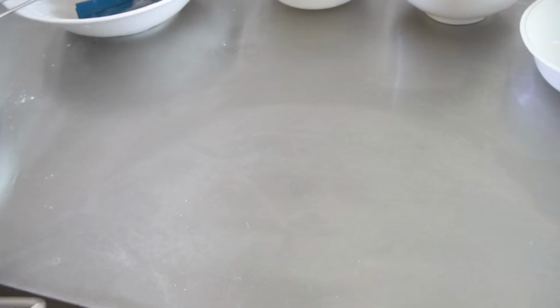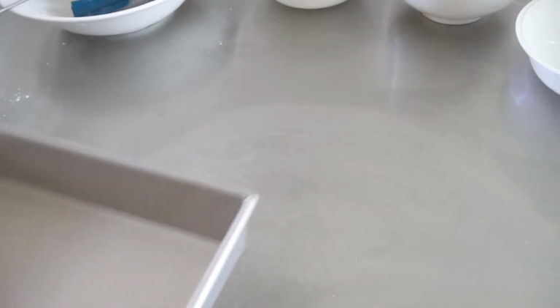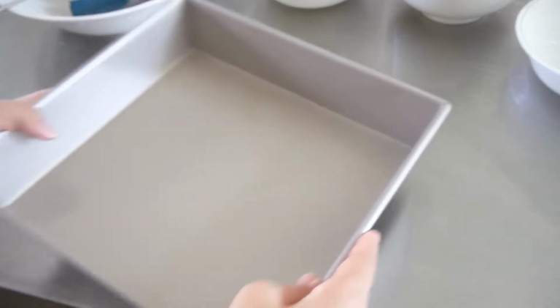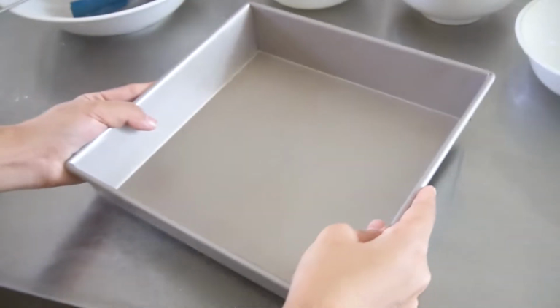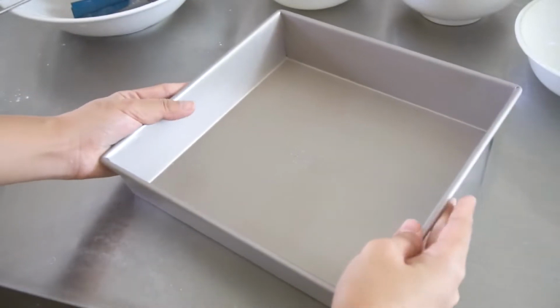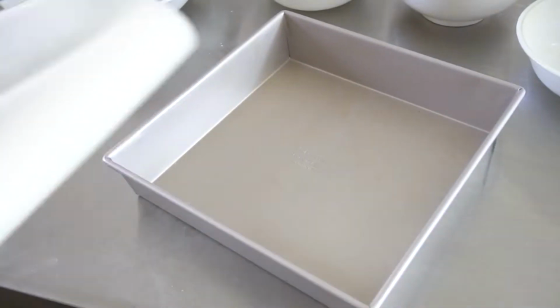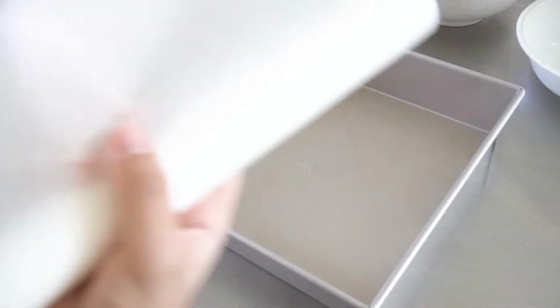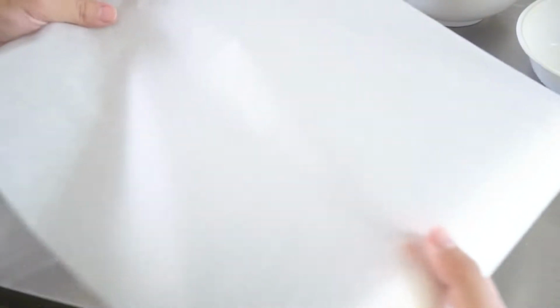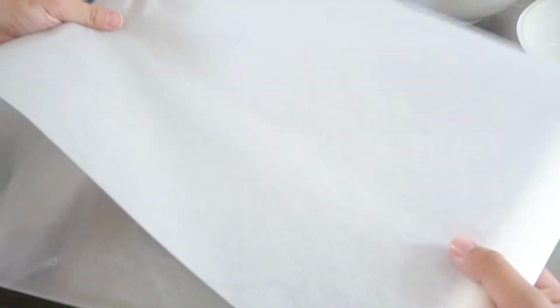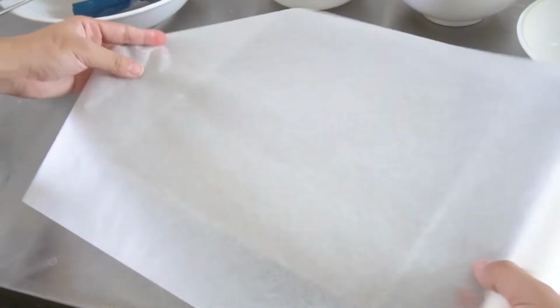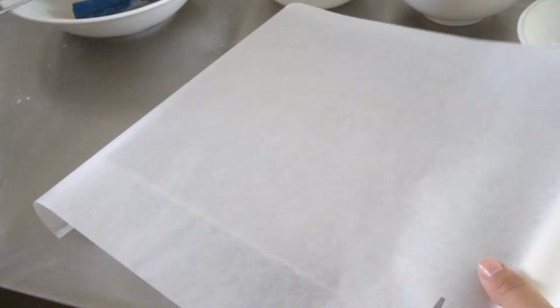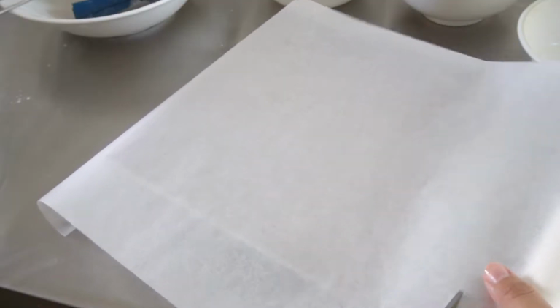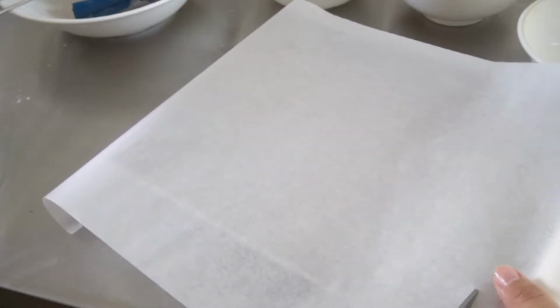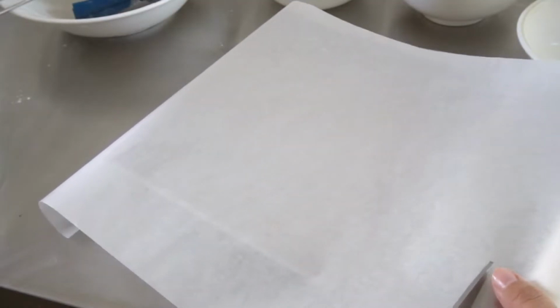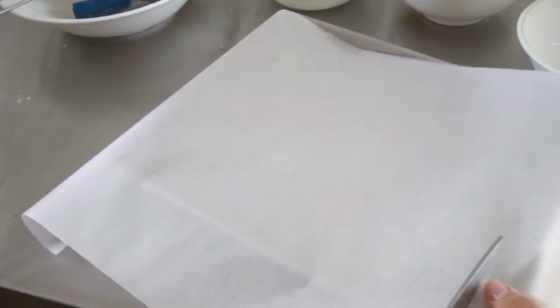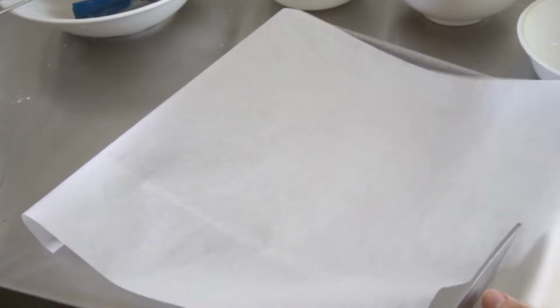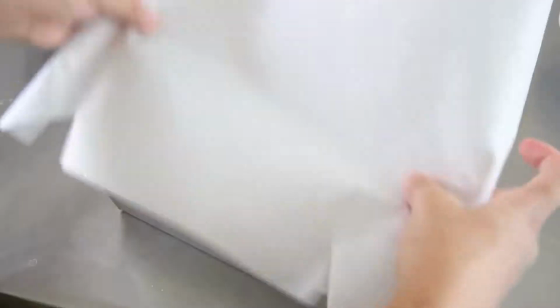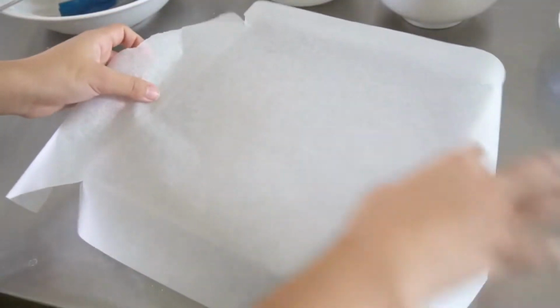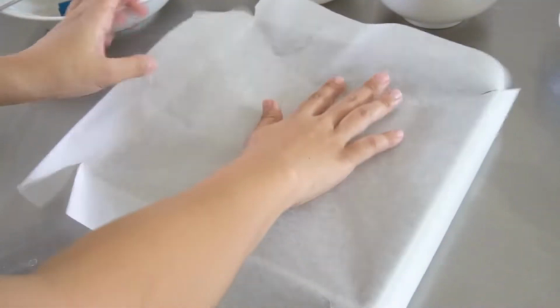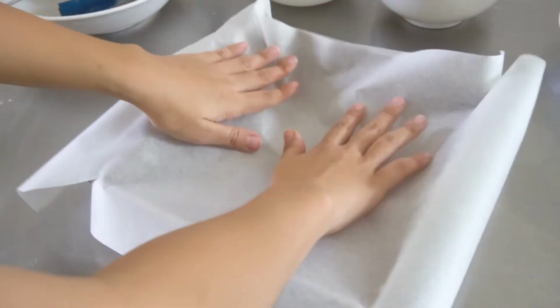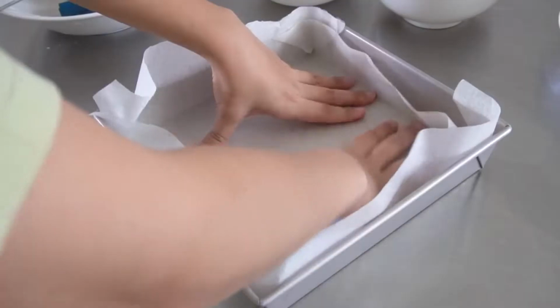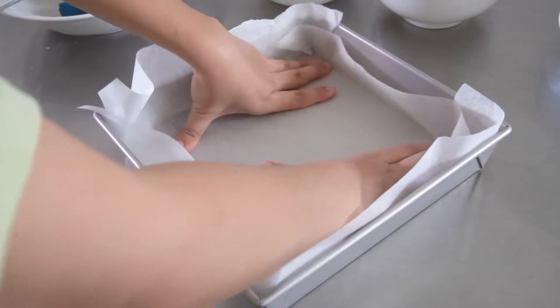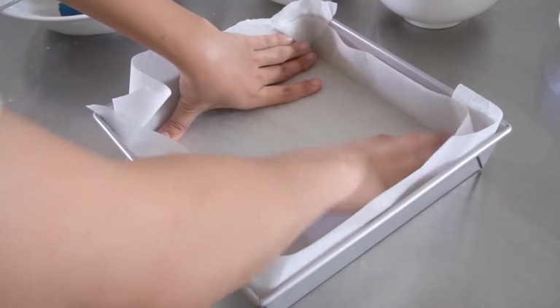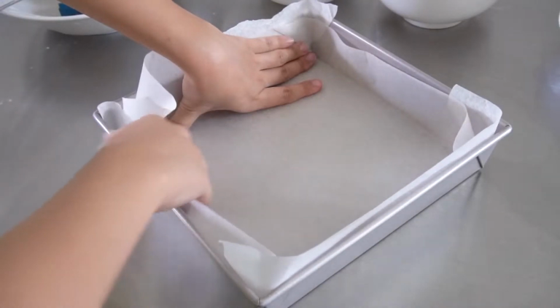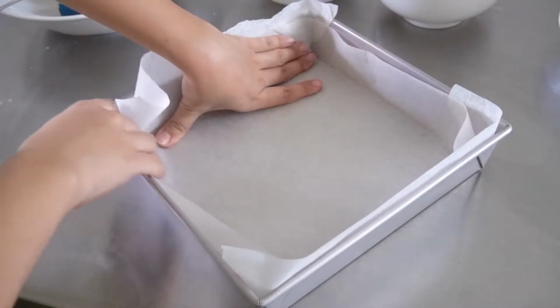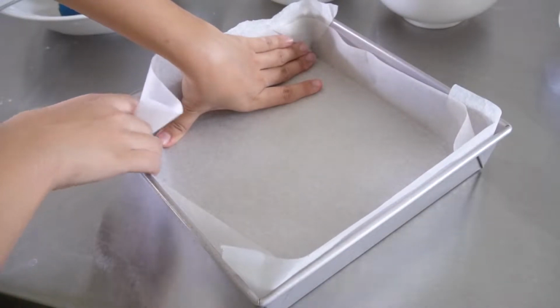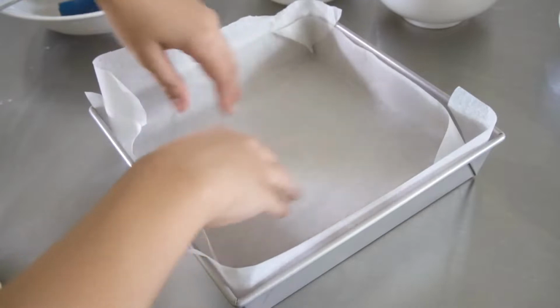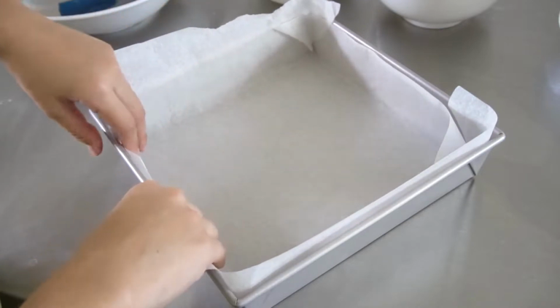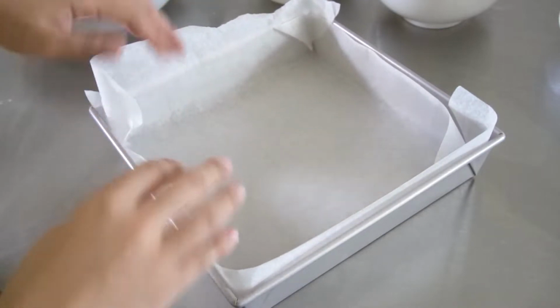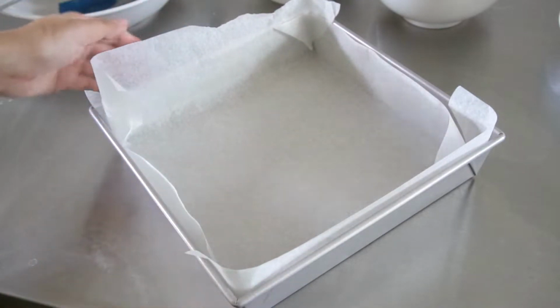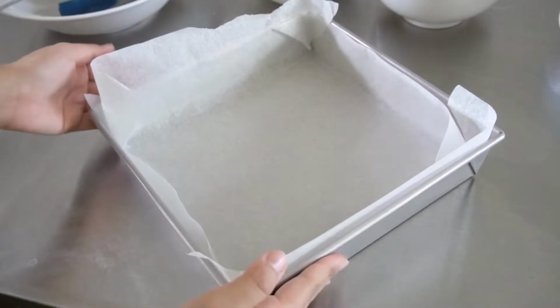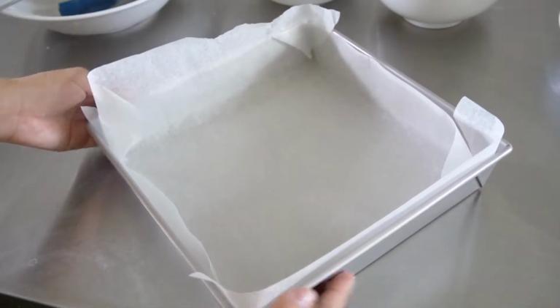Start by lining your baking pan with parchment paper so that it will be easier for you to take it out later on. For your reference, I am using a 9 by 9 inch pan. Then we will set that aside.